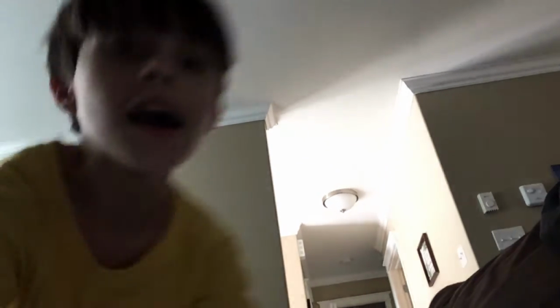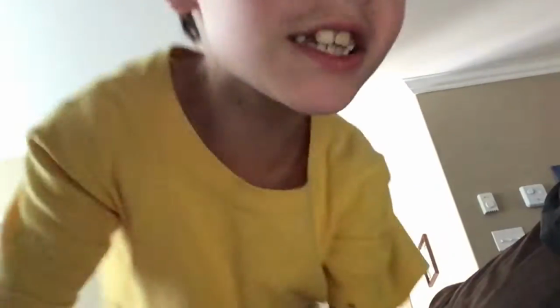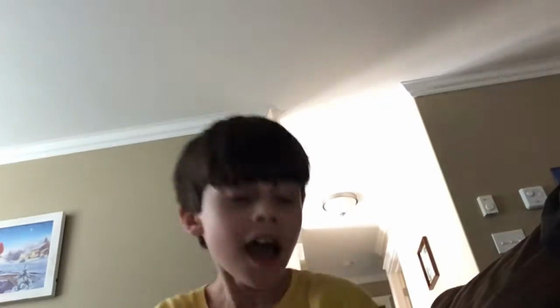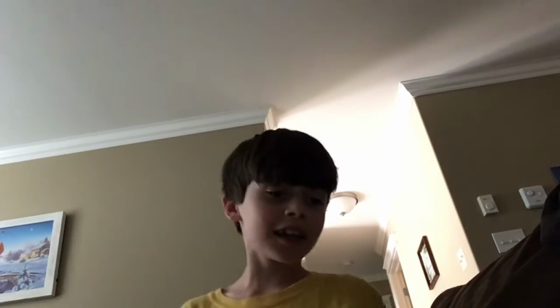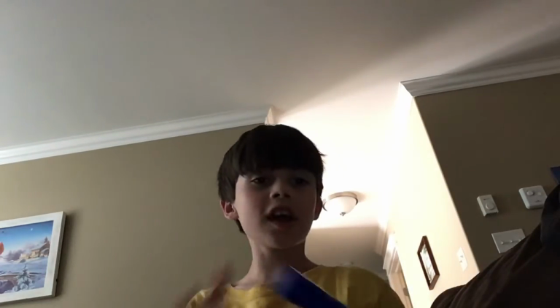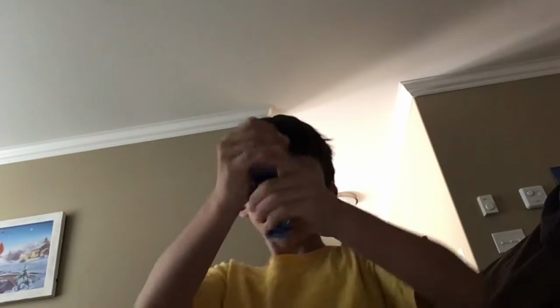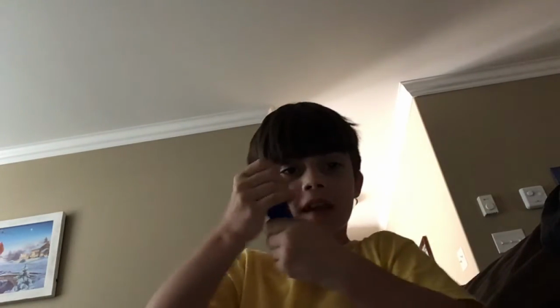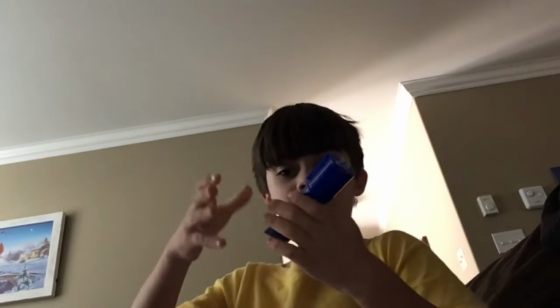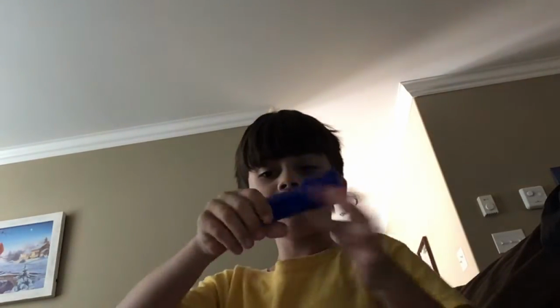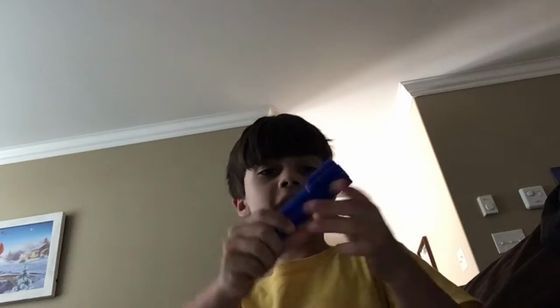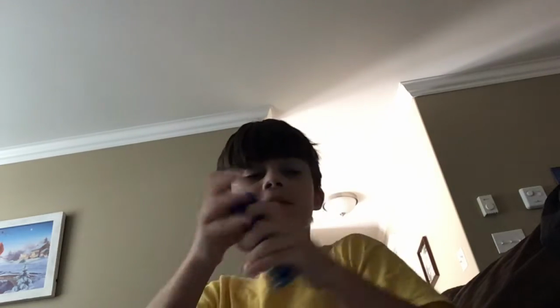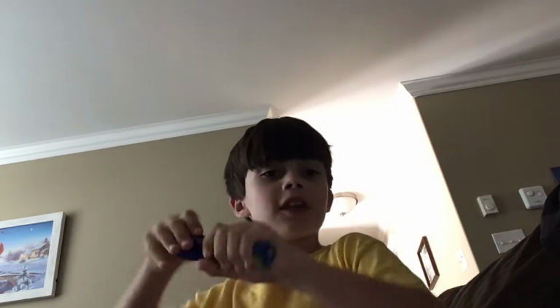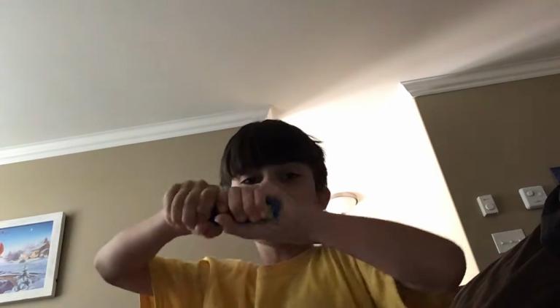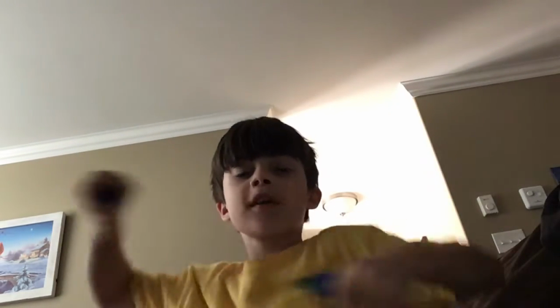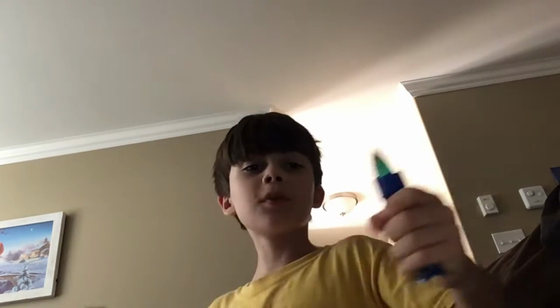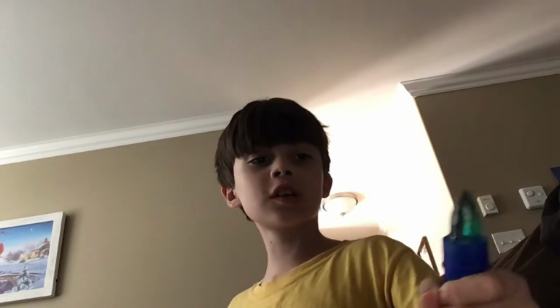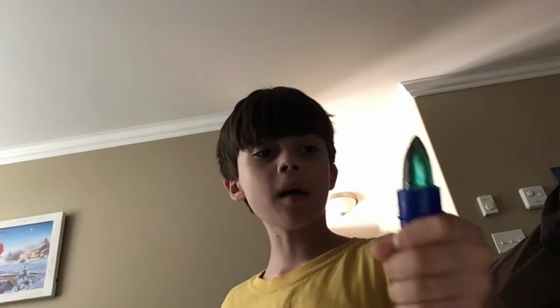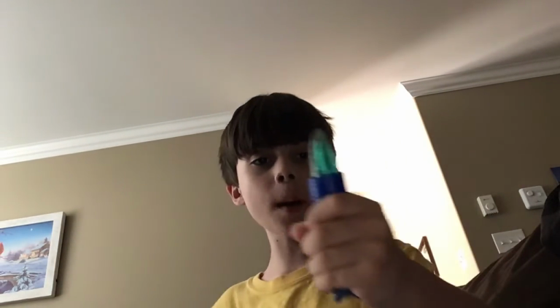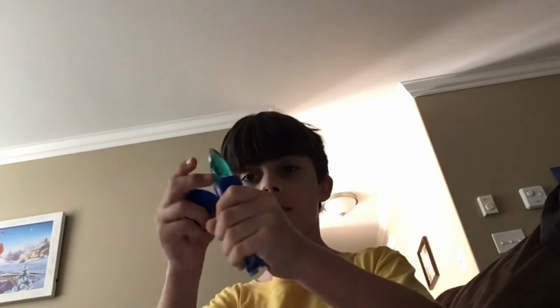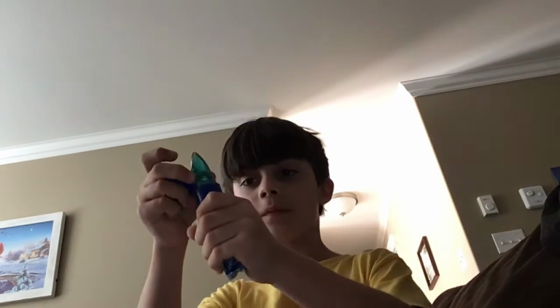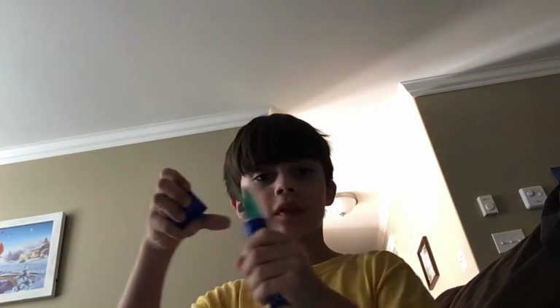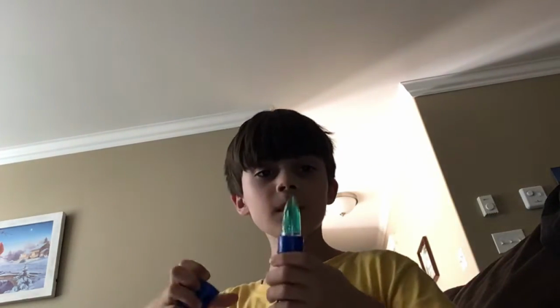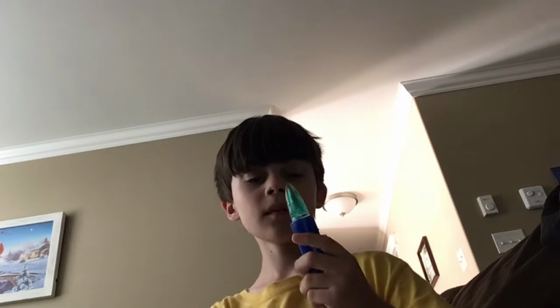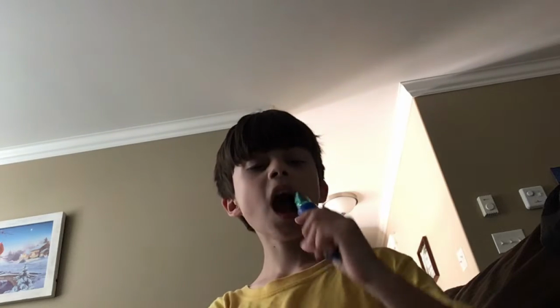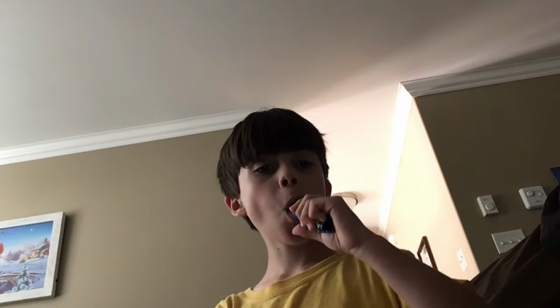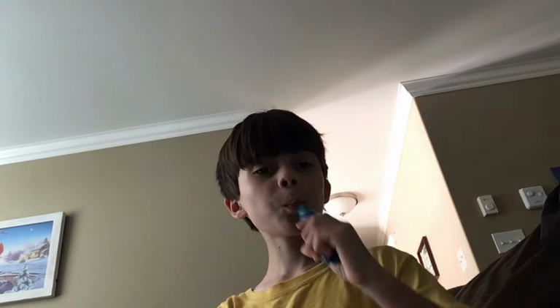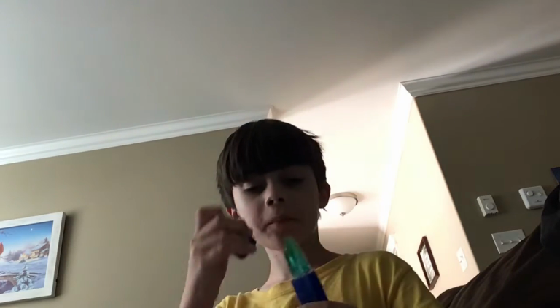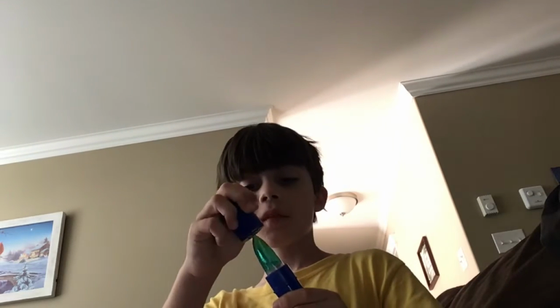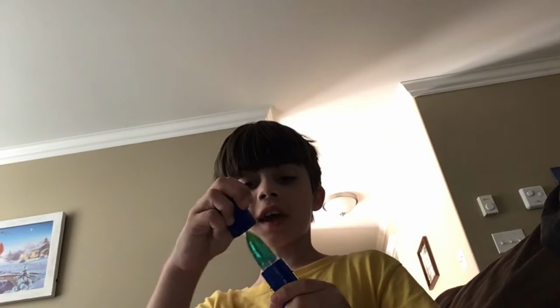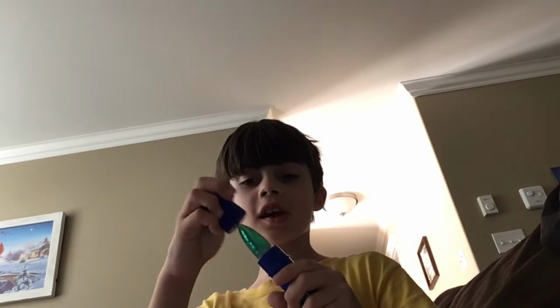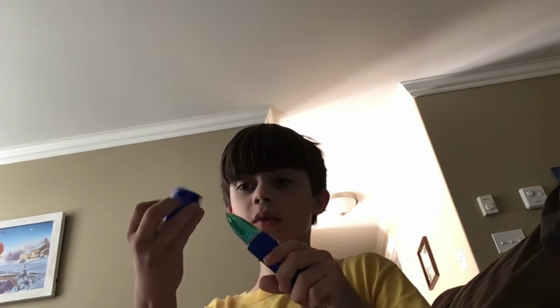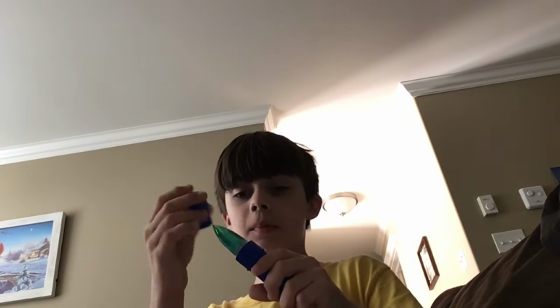So, I am going to show you how to make this very, very sharp push-pop weapon. It's candy and also a weapon.